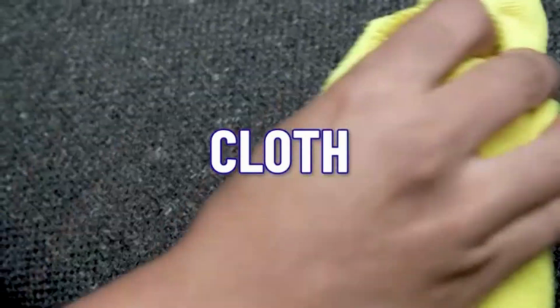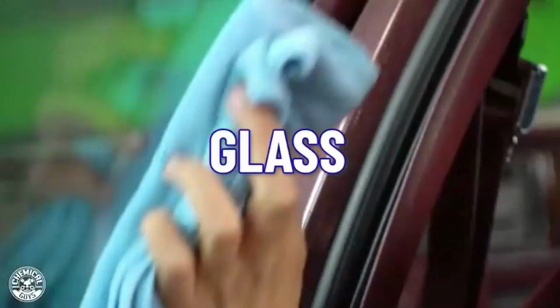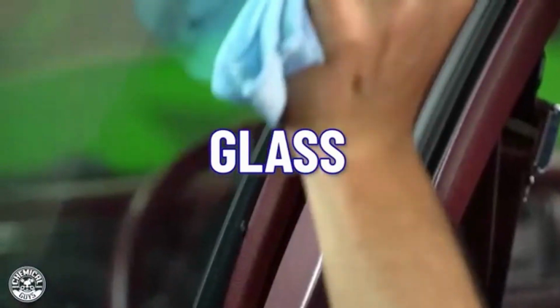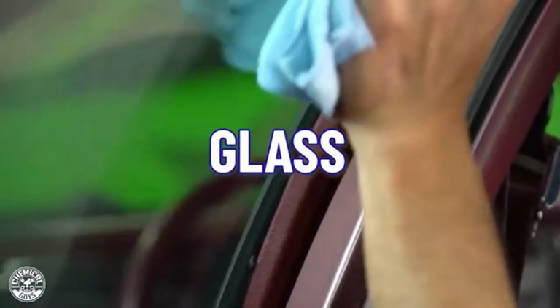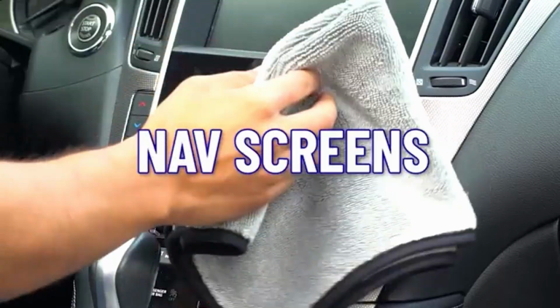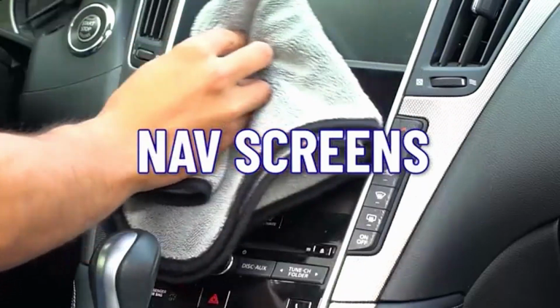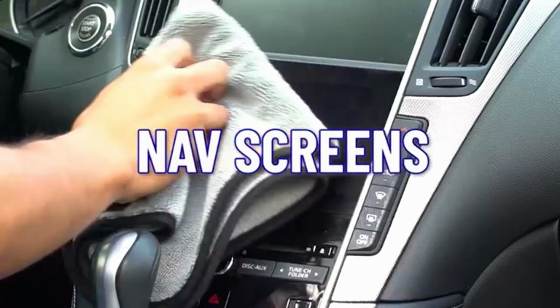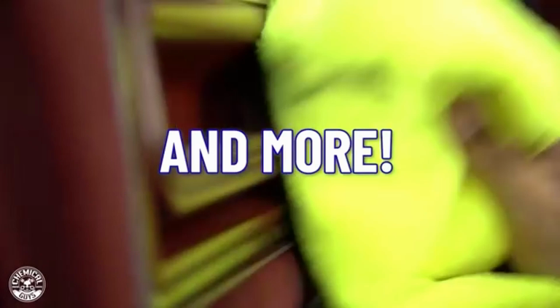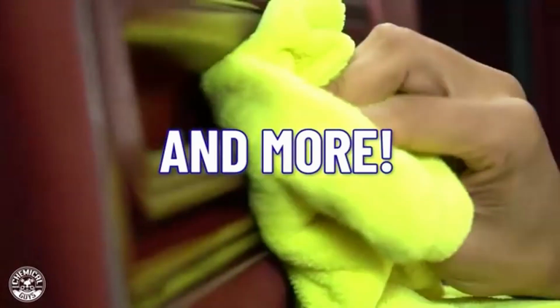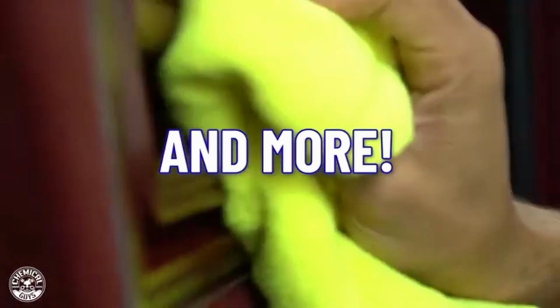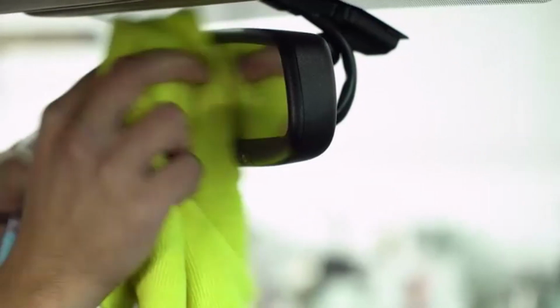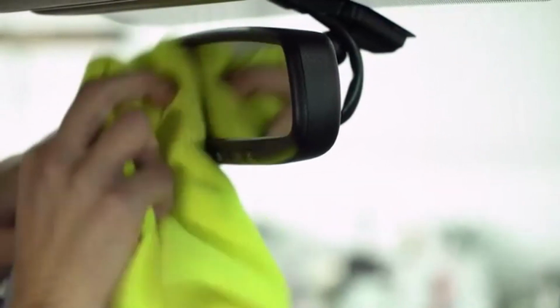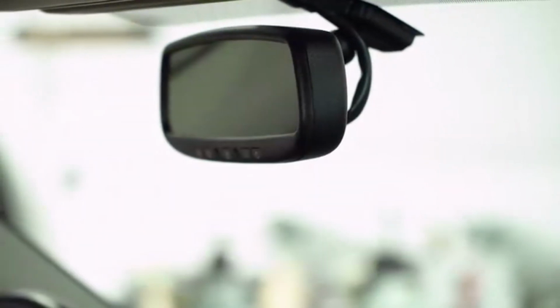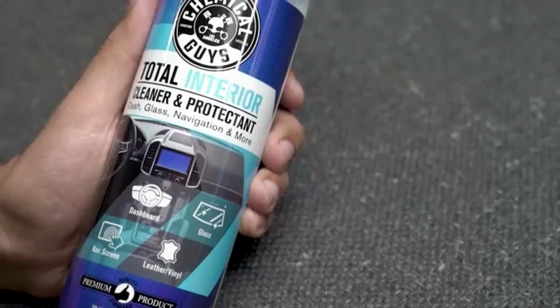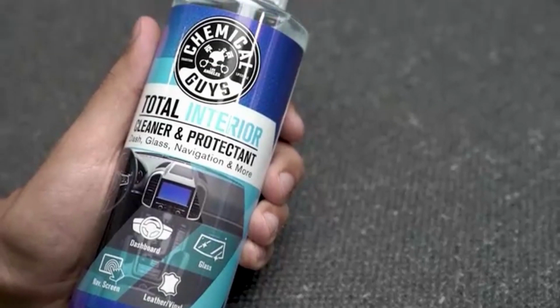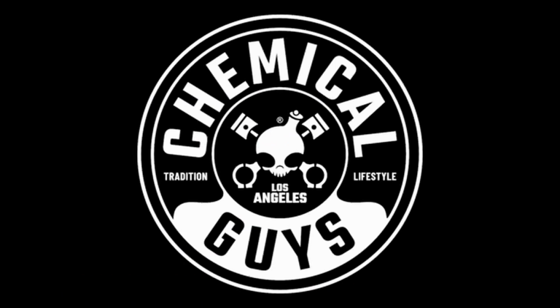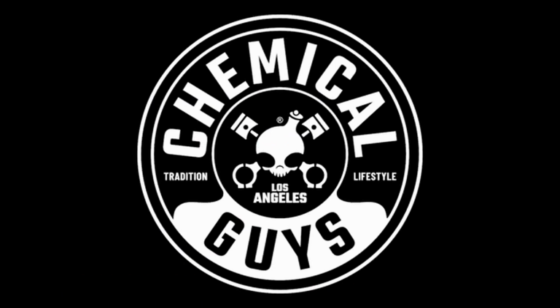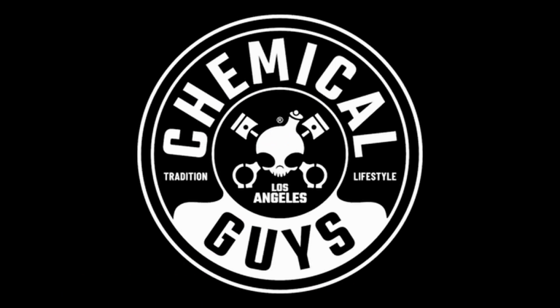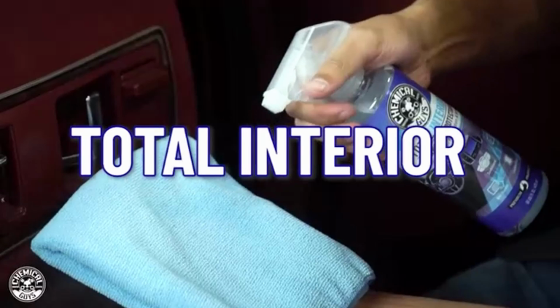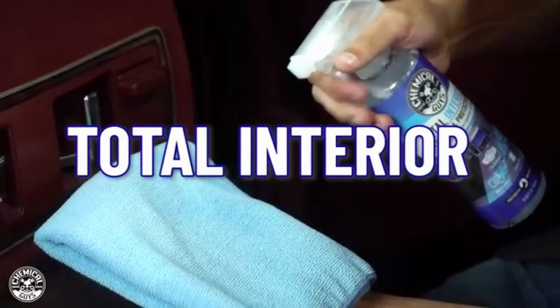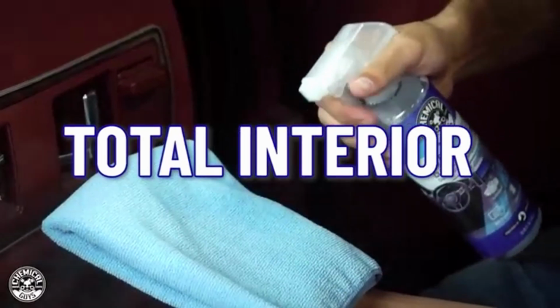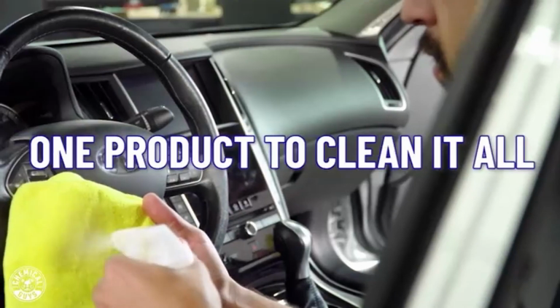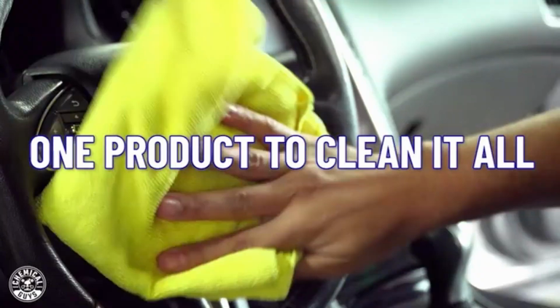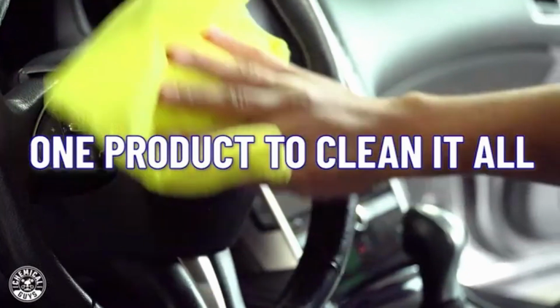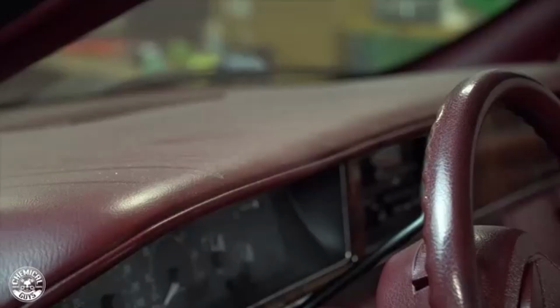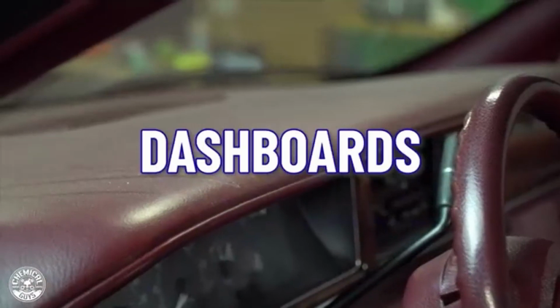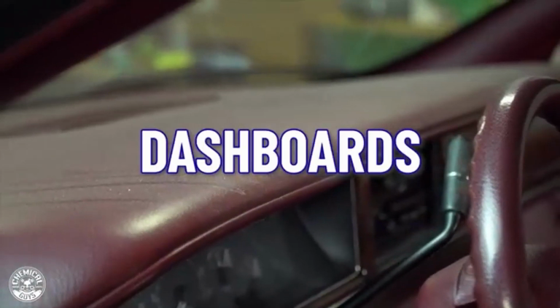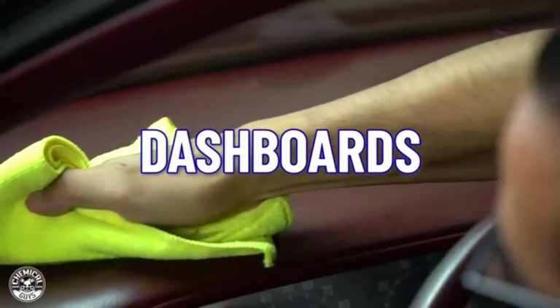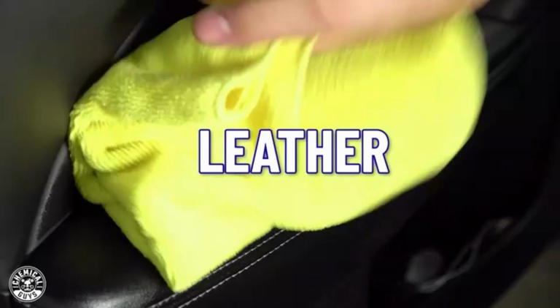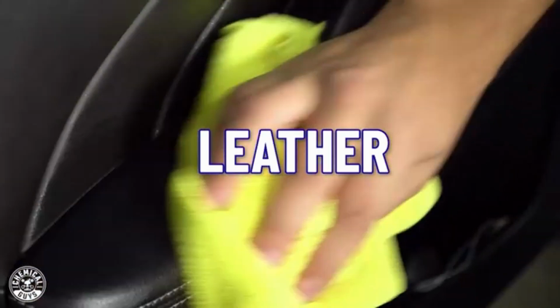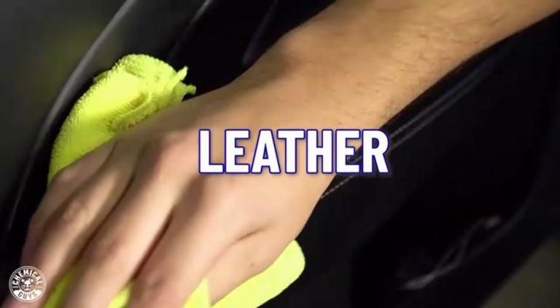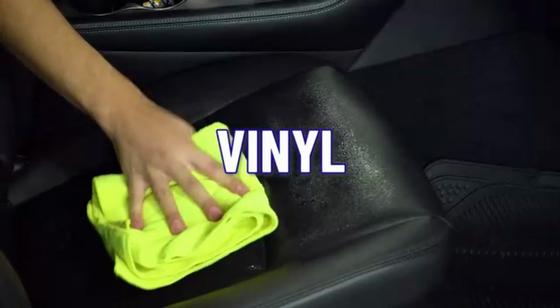The product is equally effective on single stage, ceramic finishes, and clear coat paints, and won't fill in the scratches. VOC compliant and body shop safe, the solution is designed to be used on dual-action and rotary polishers.